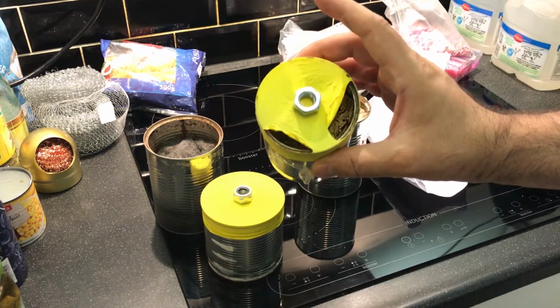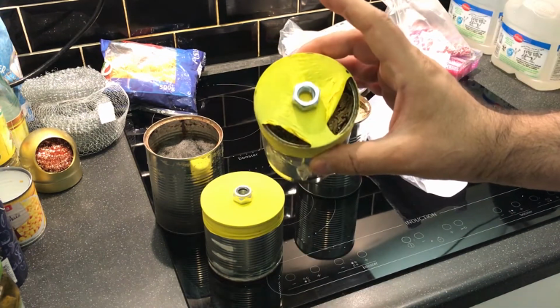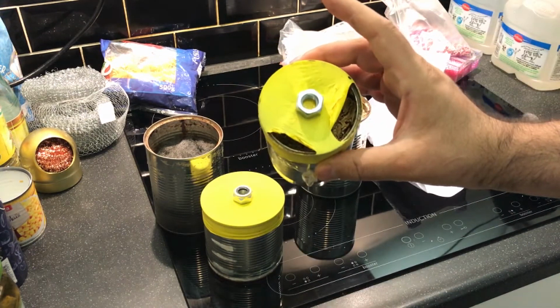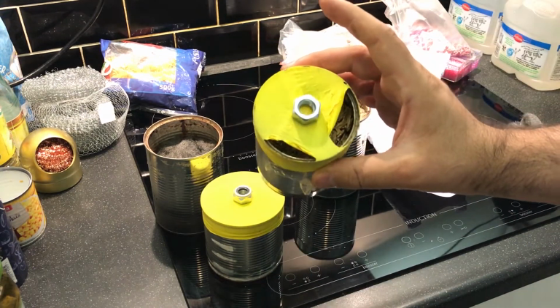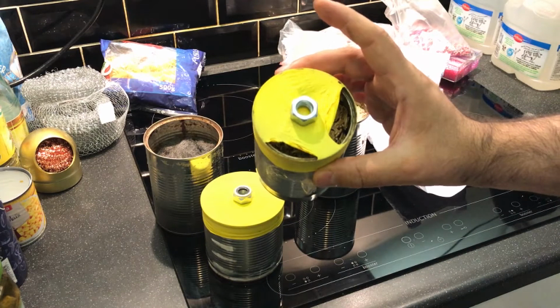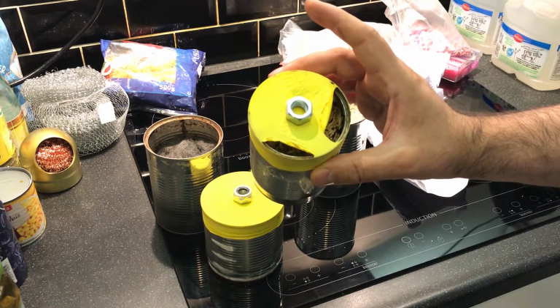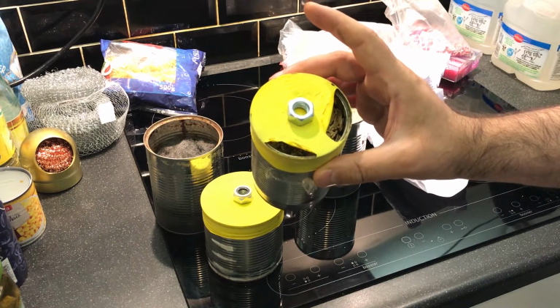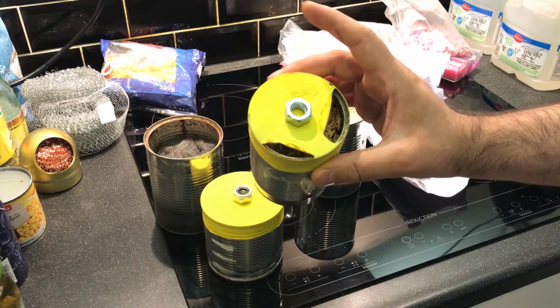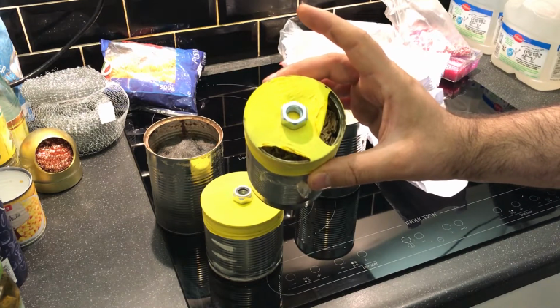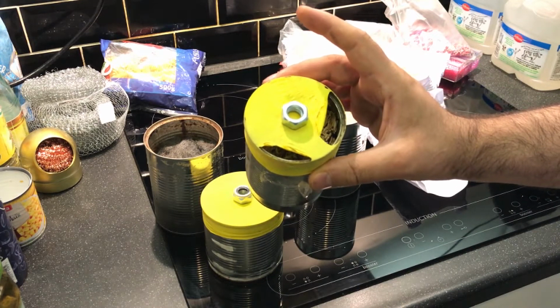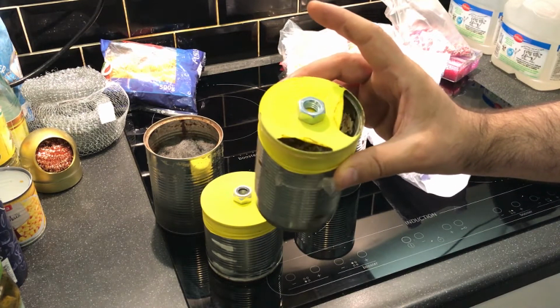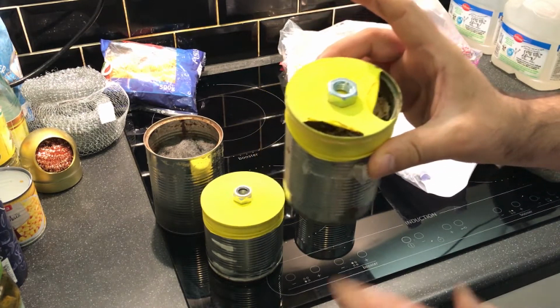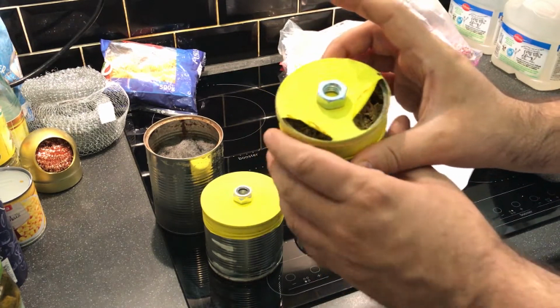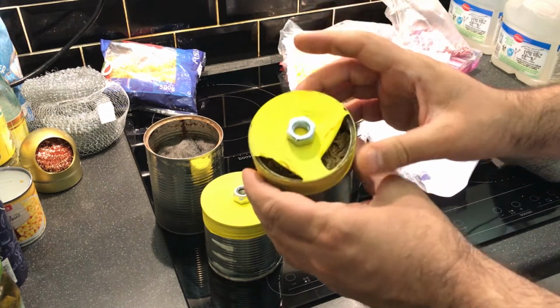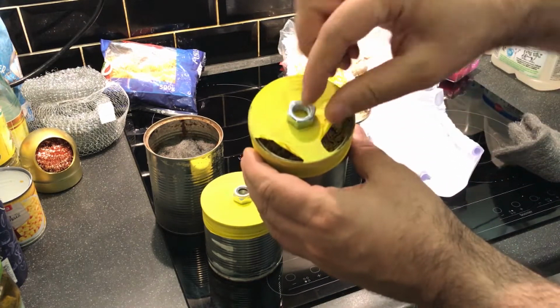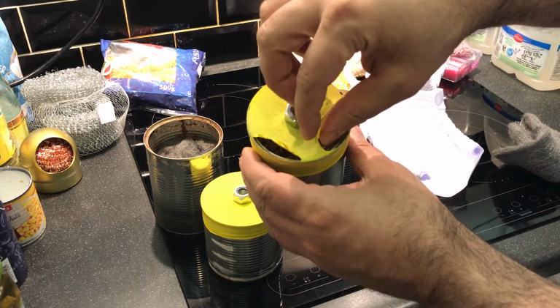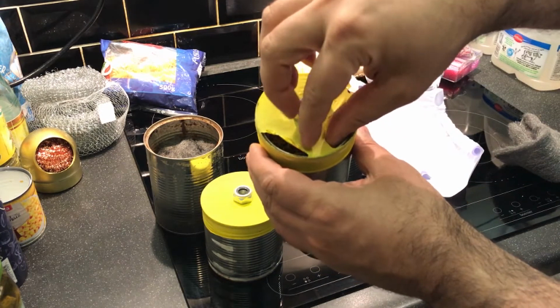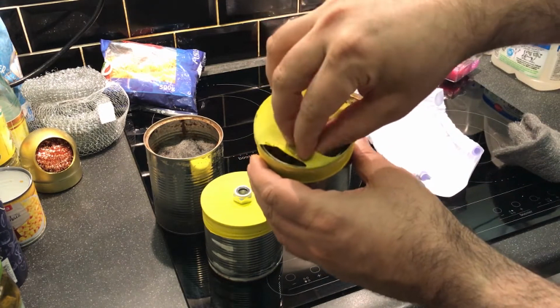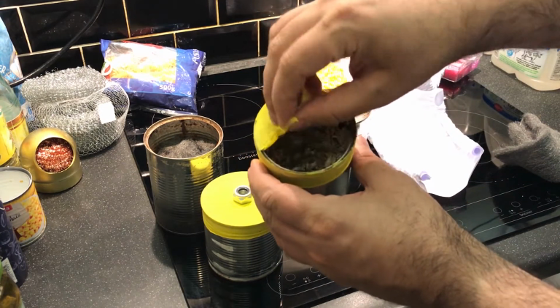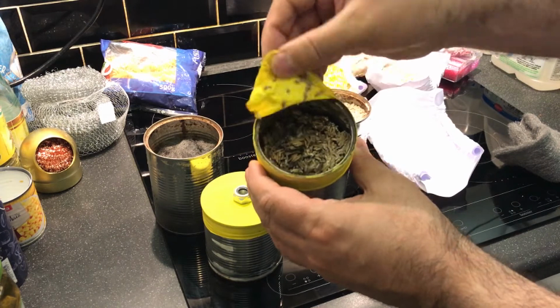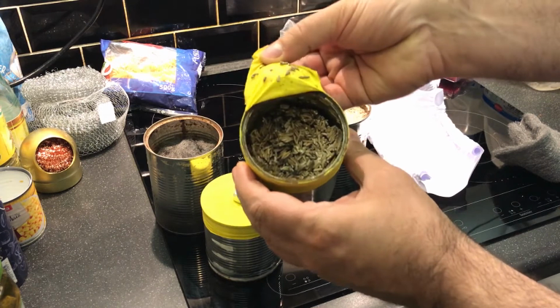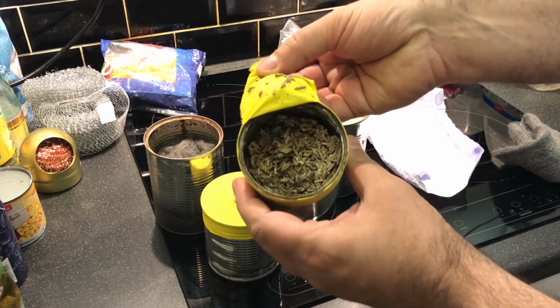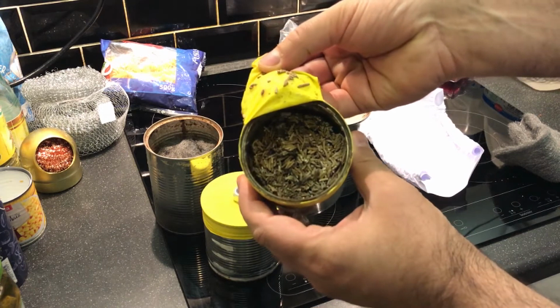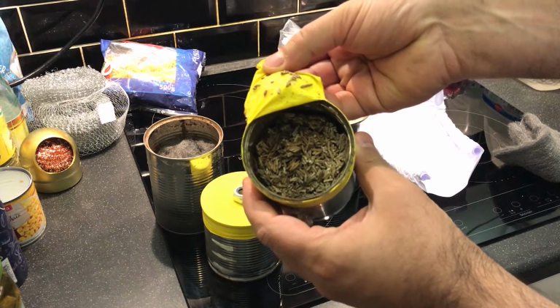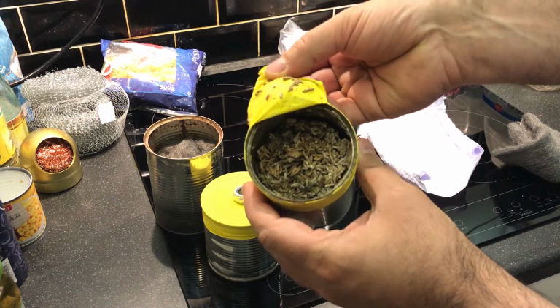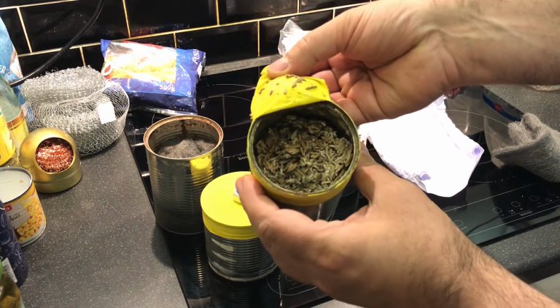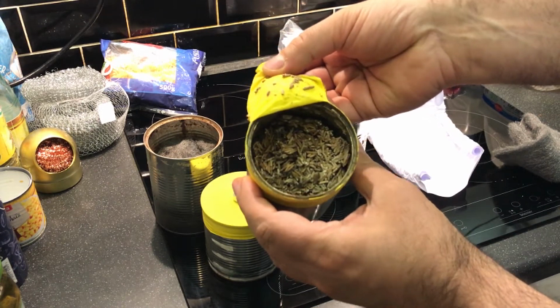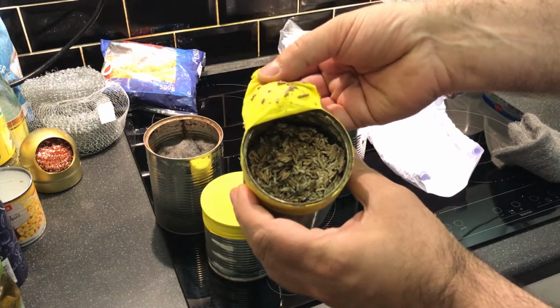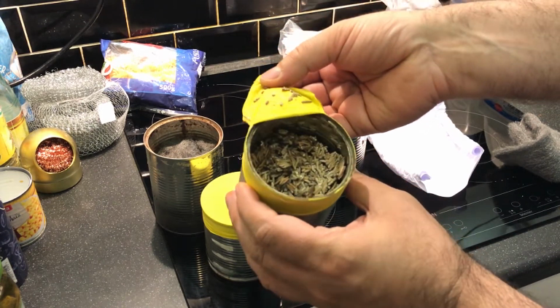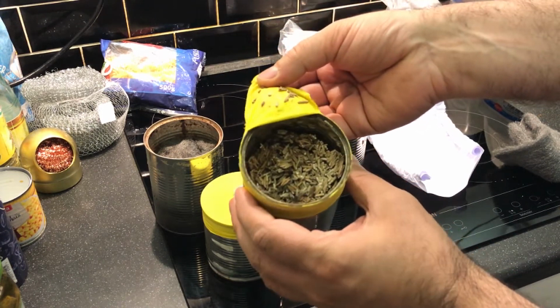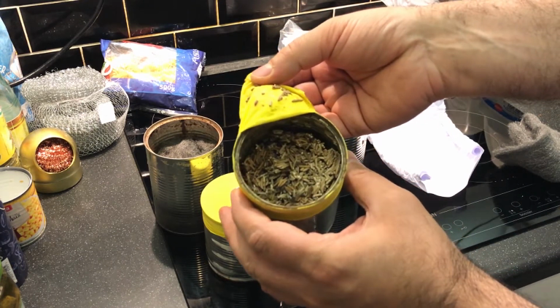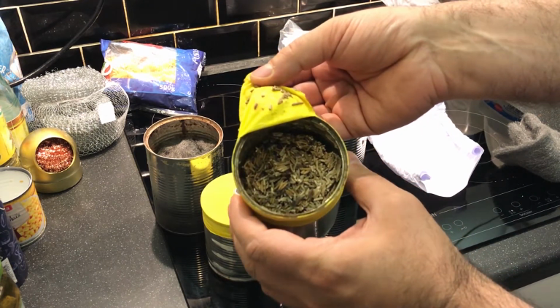Here I have an engine which I made several years ago. If I open it, you can see that inside, the rice is already in really bad shape.